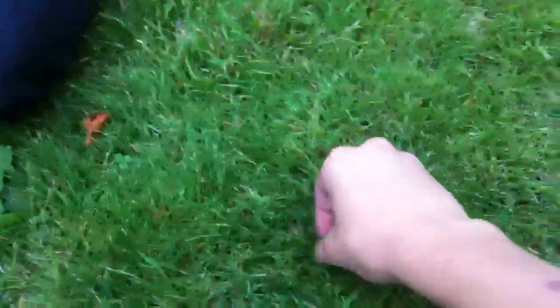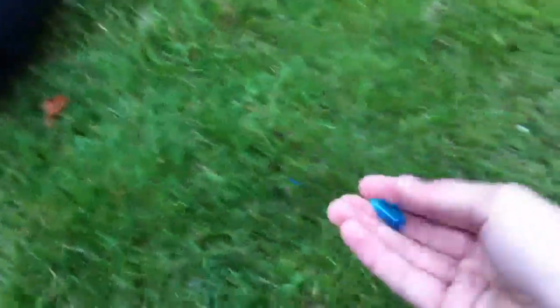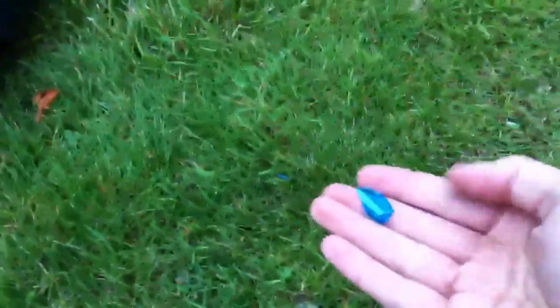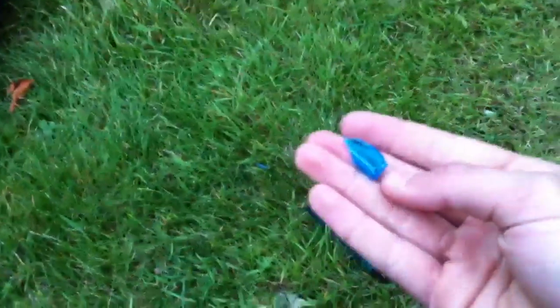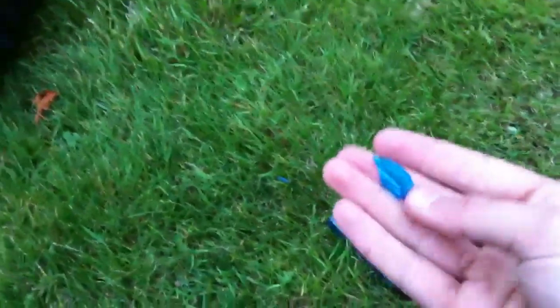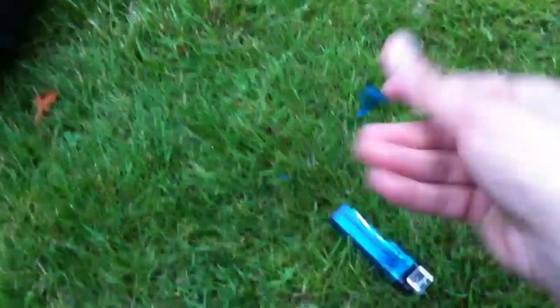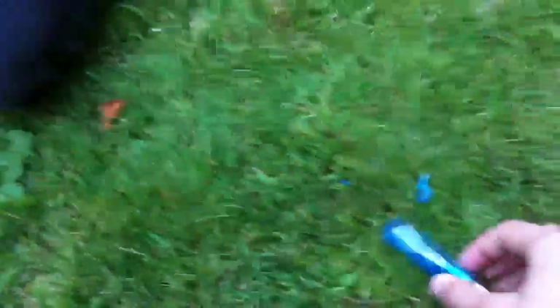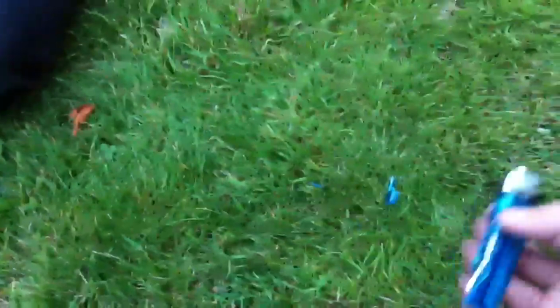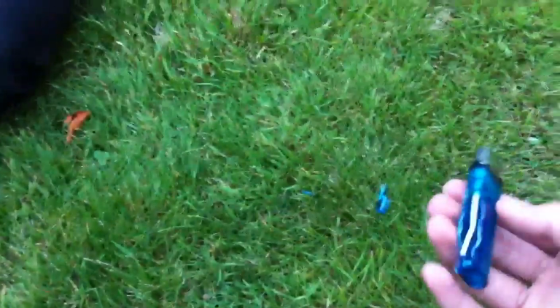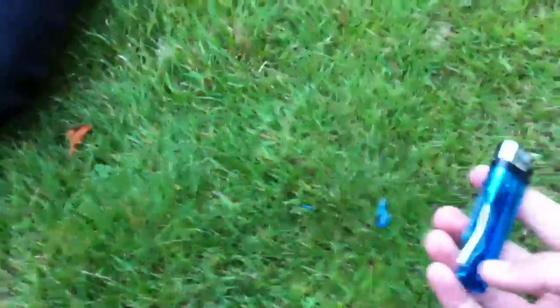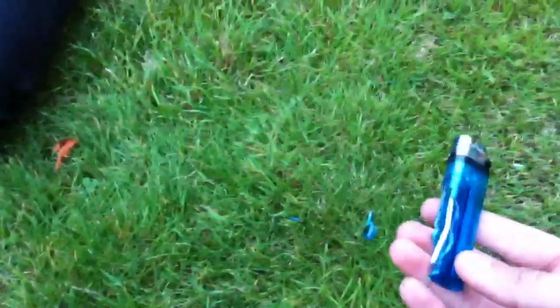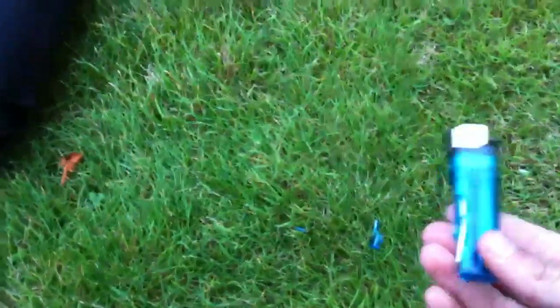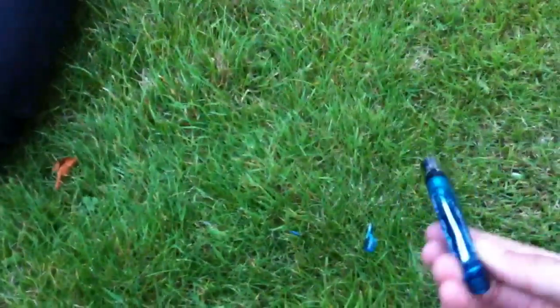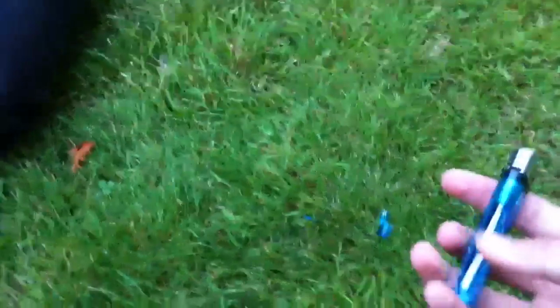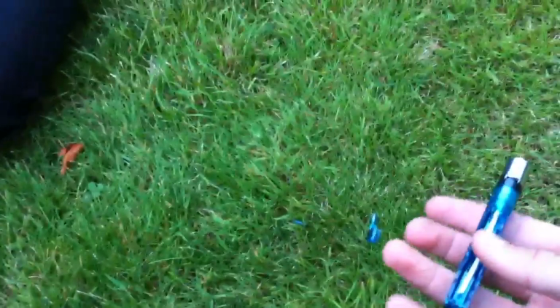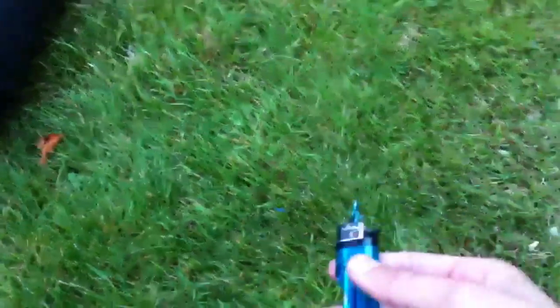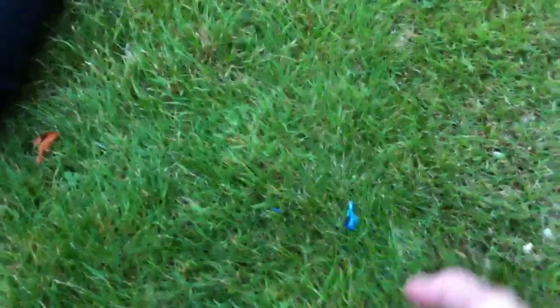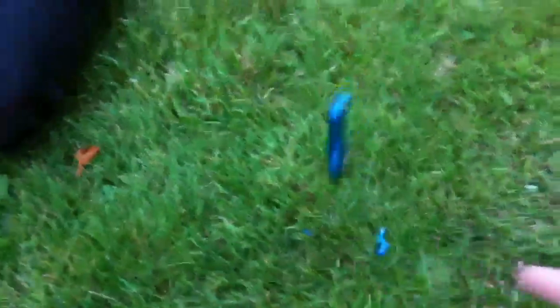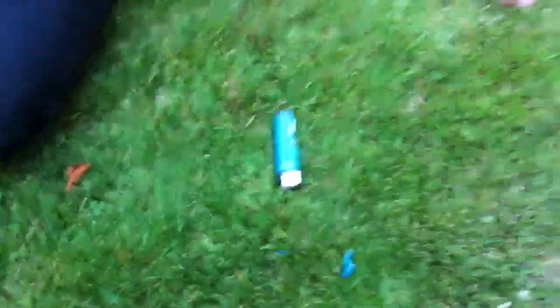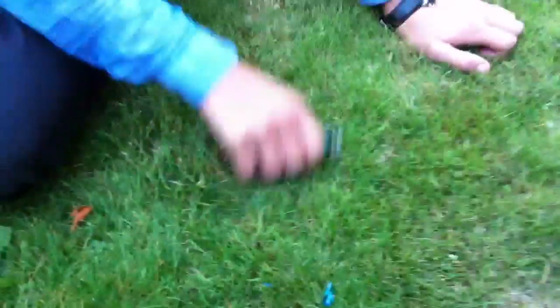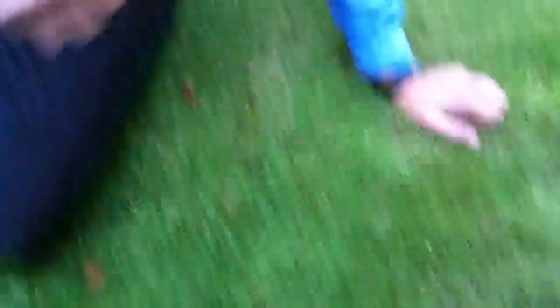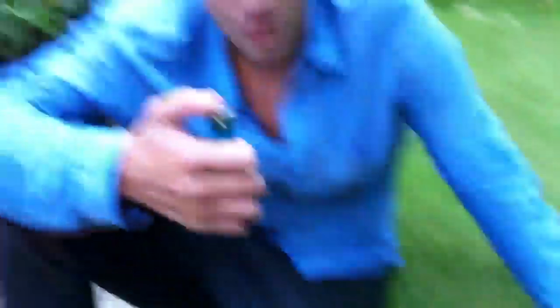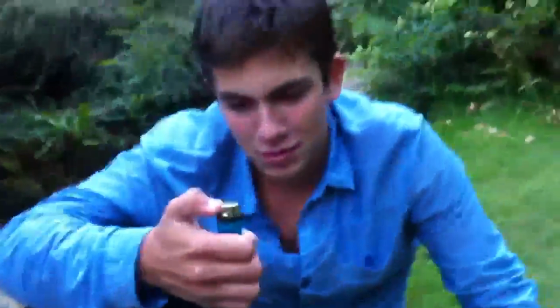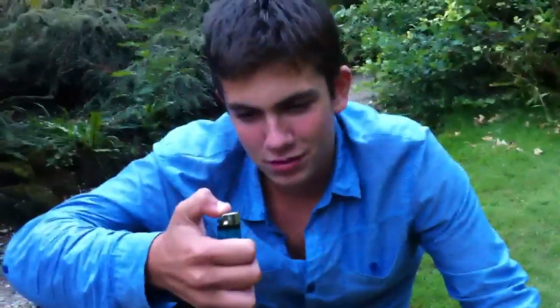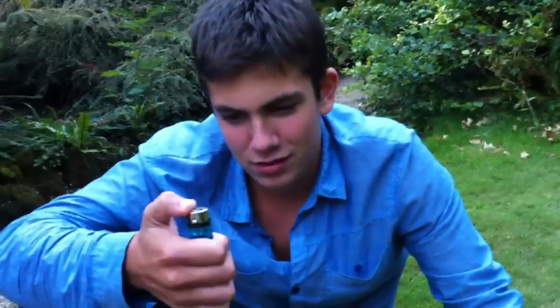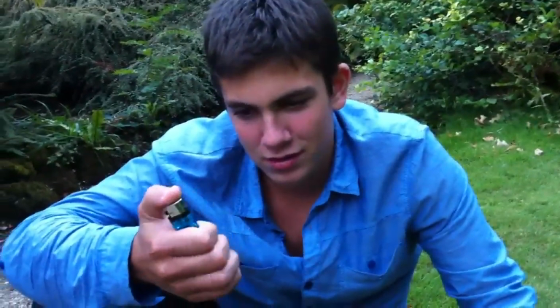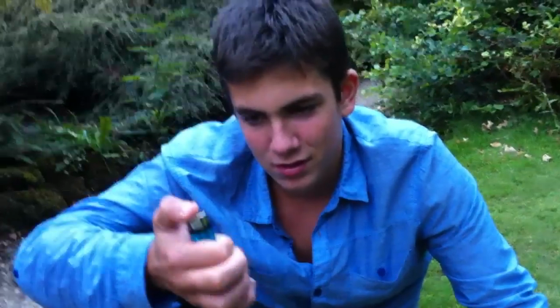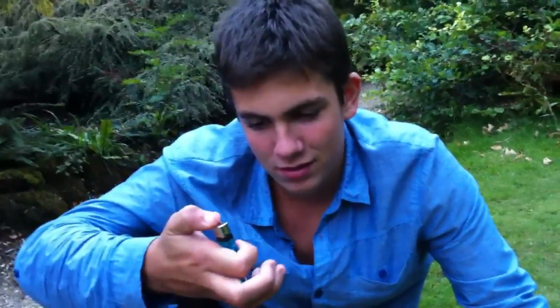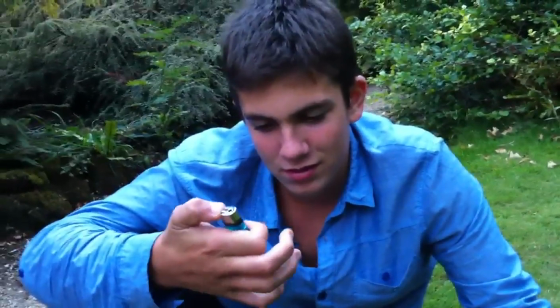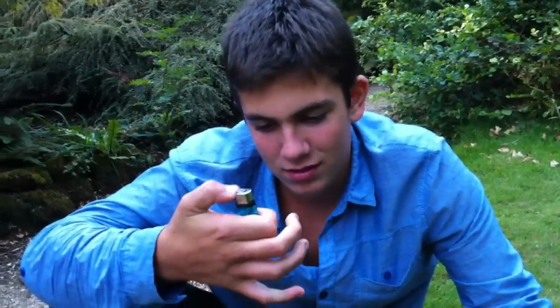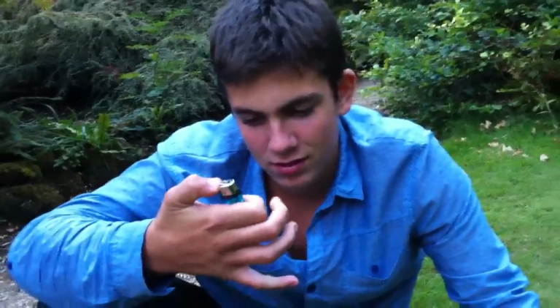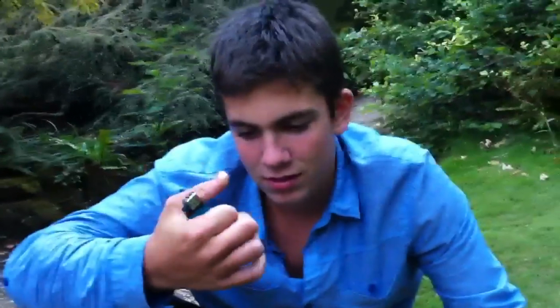Here are some of the pieces we found. It exploded because these lighters are pressurized — and it doesn't work anymore.